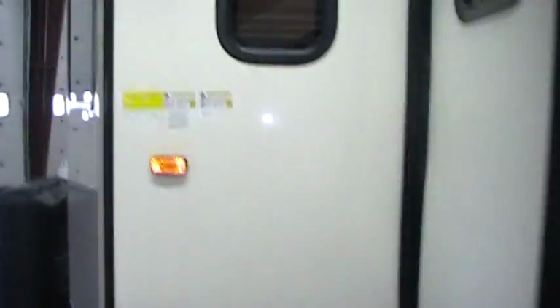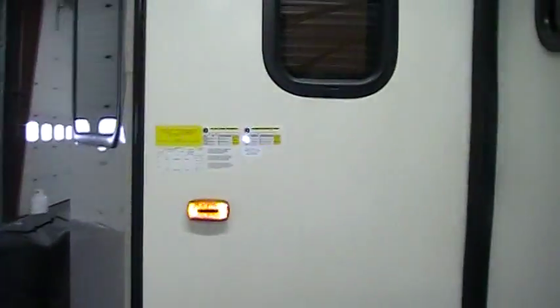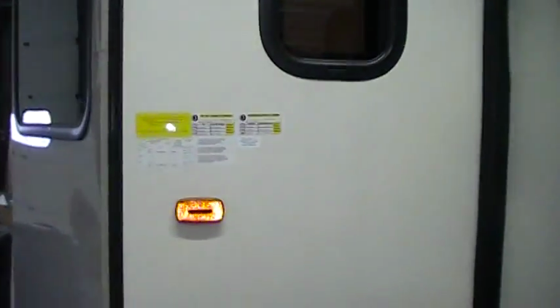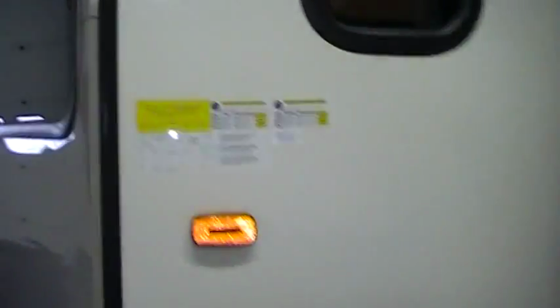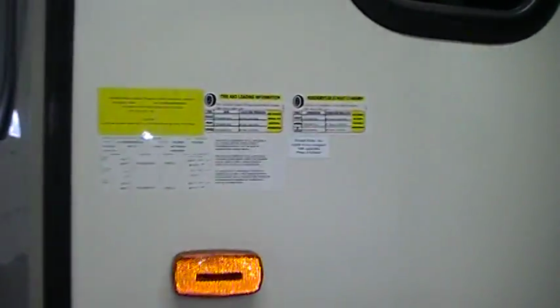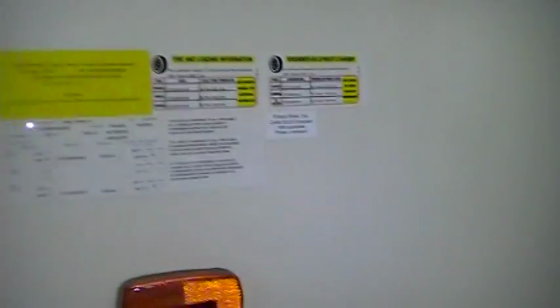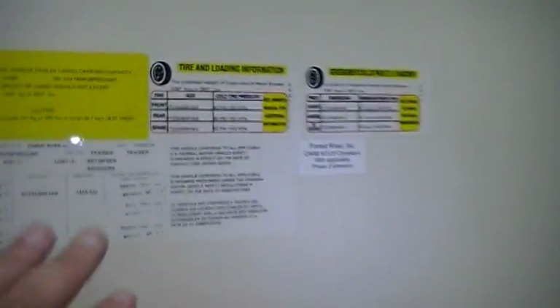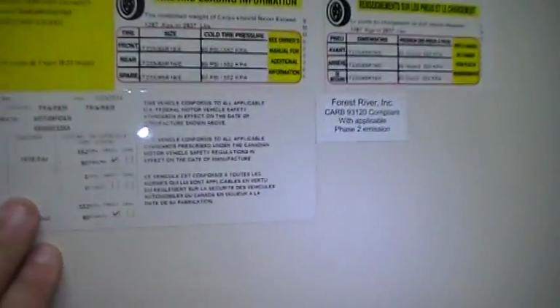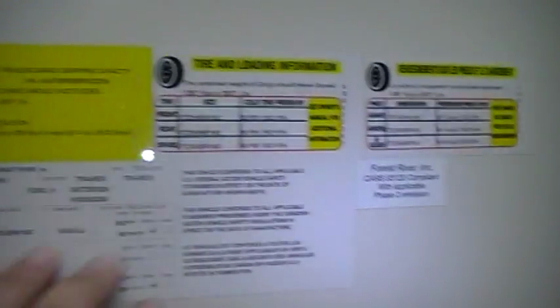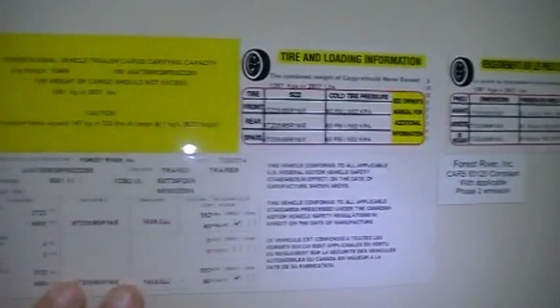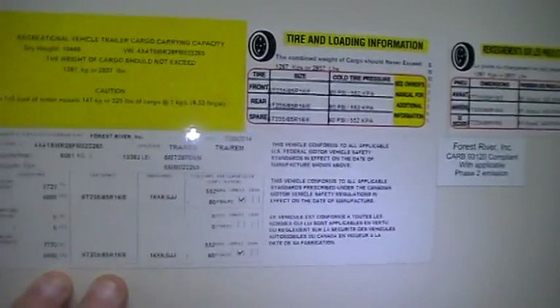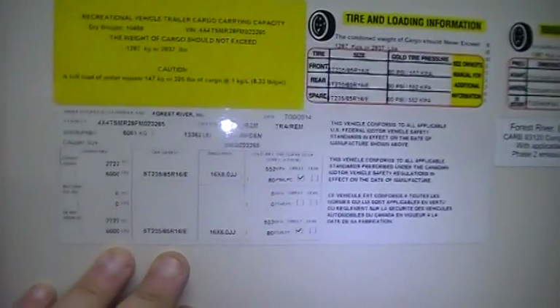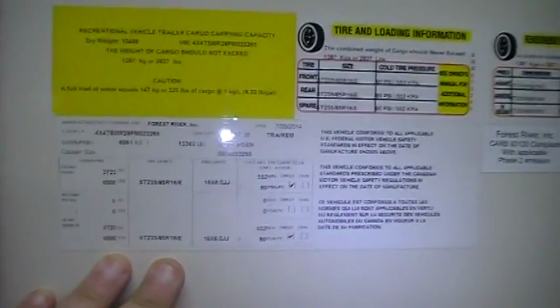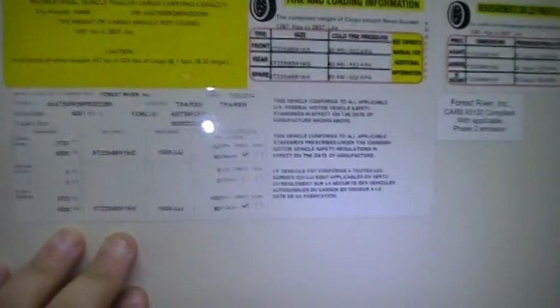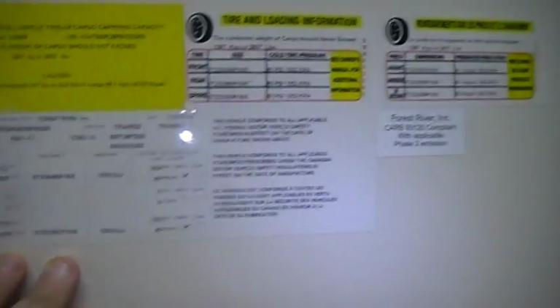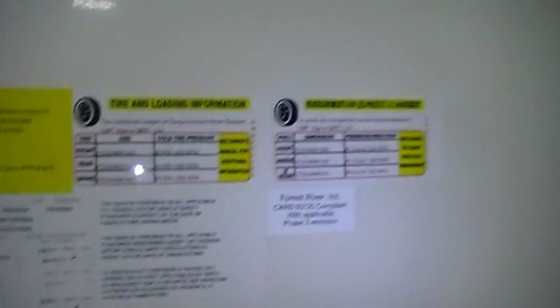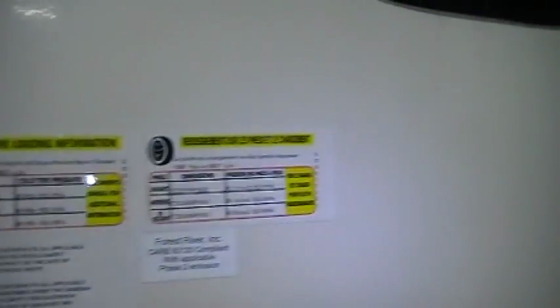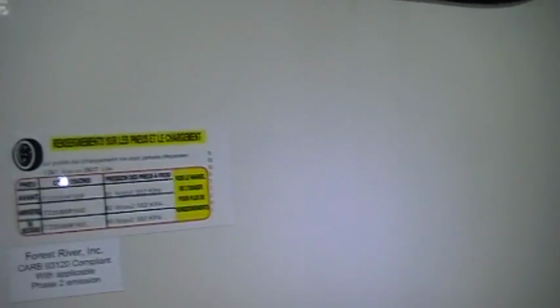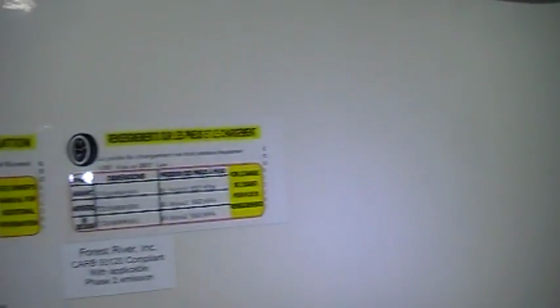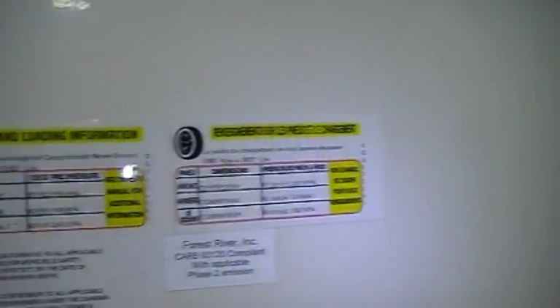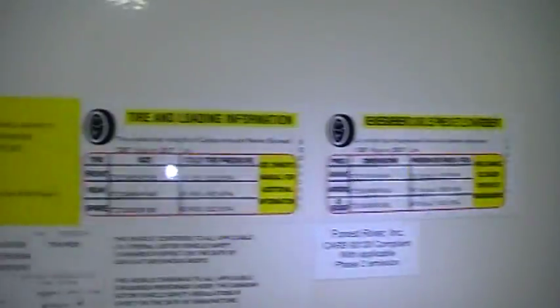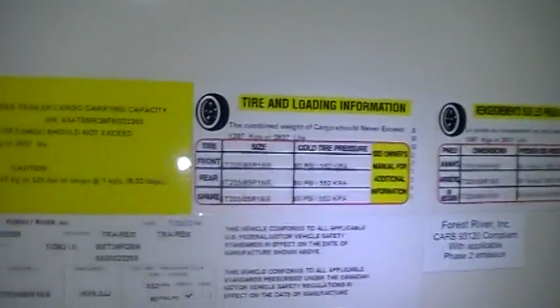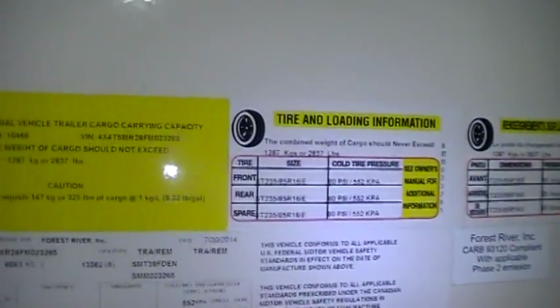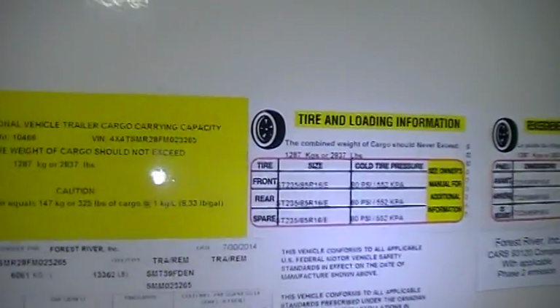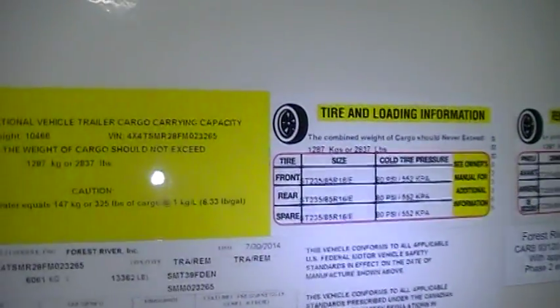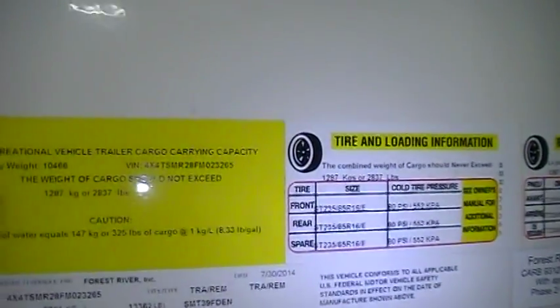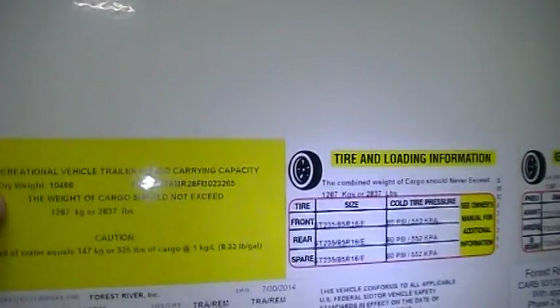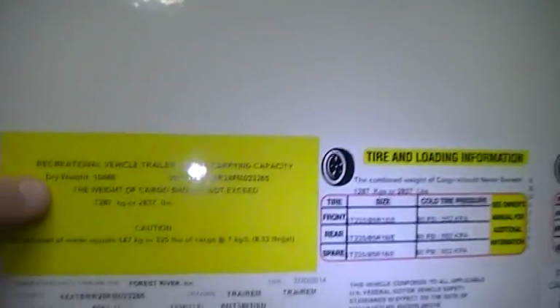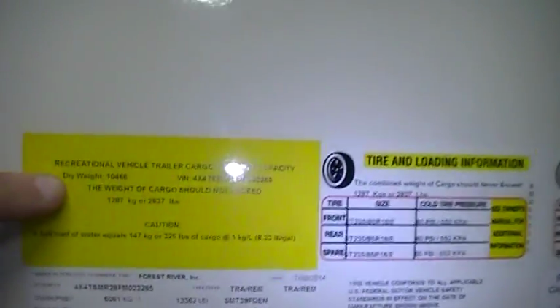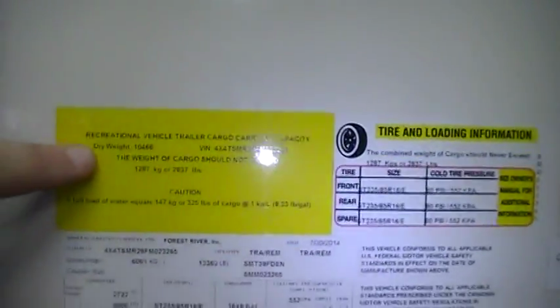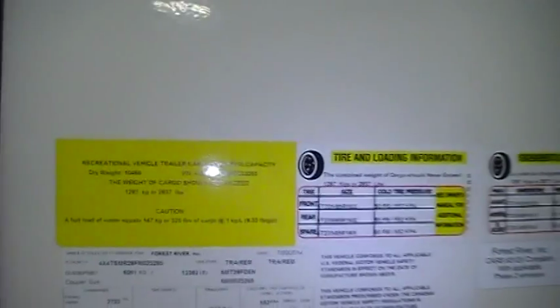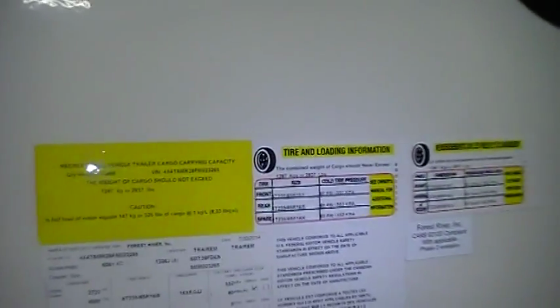On the front corner you've got stickers with production dates, model, serial numbers, tire sizes, pressures, and all that information. Dry weight: this camper is 10,466 pounds as it sits.